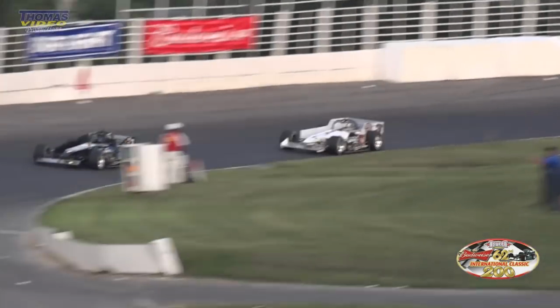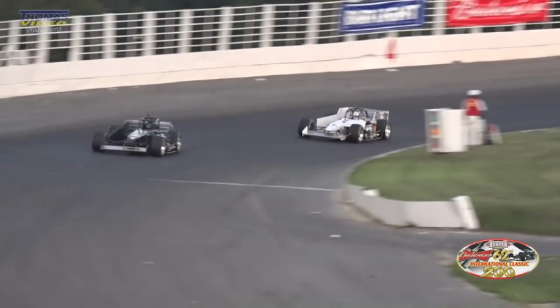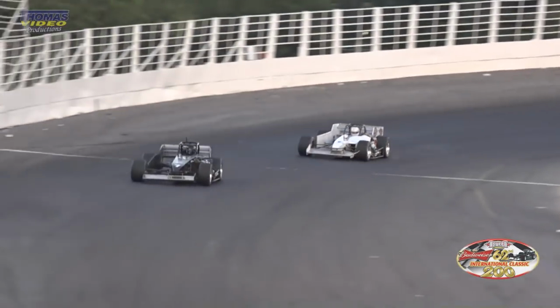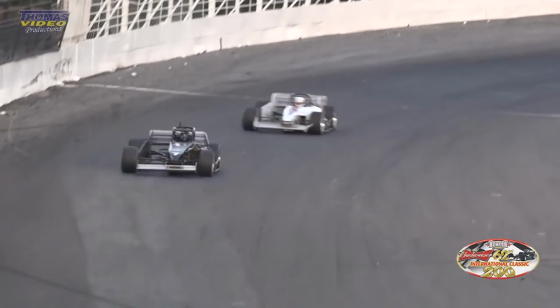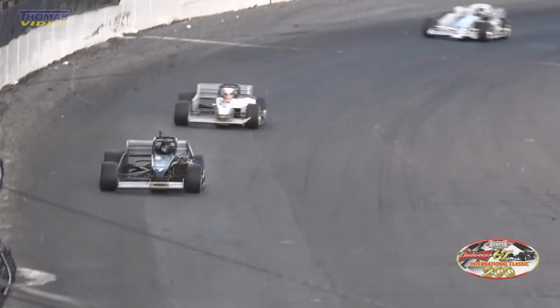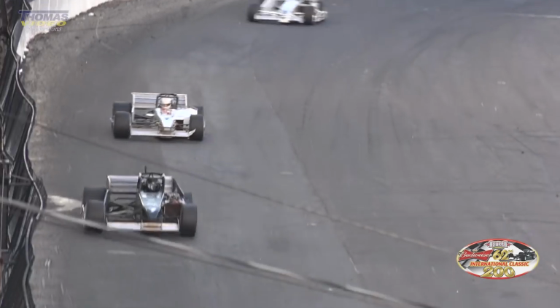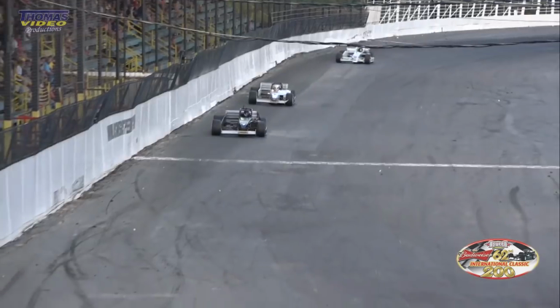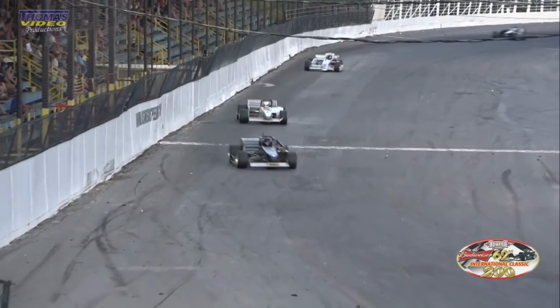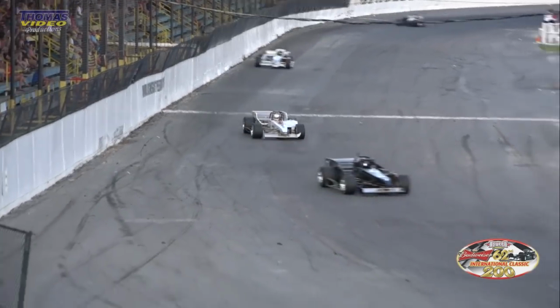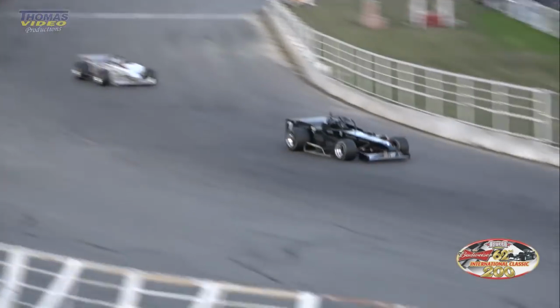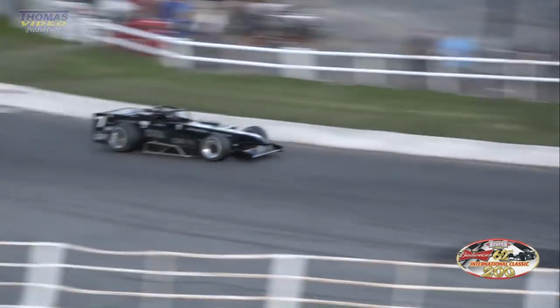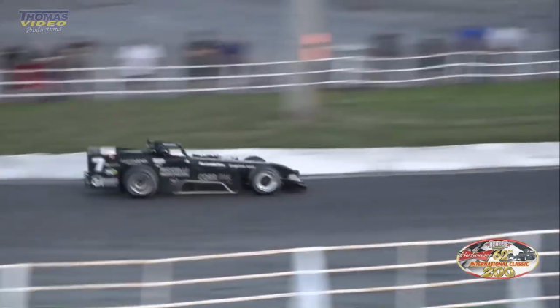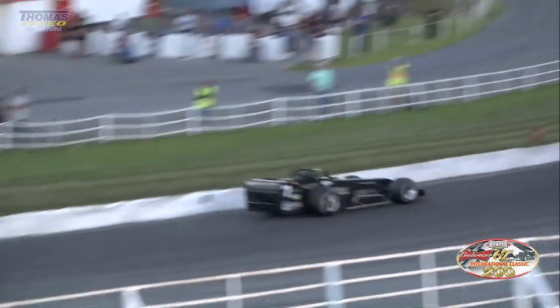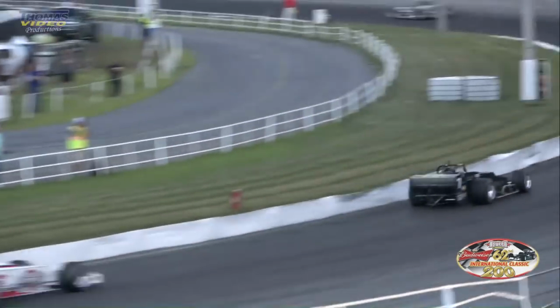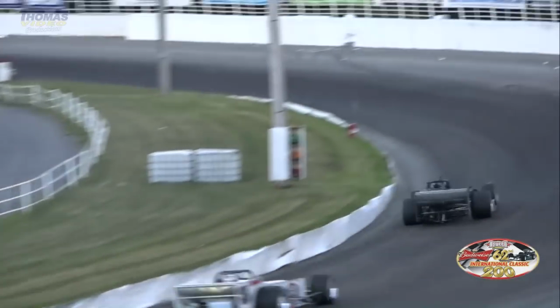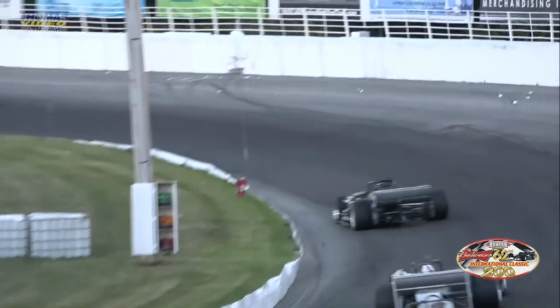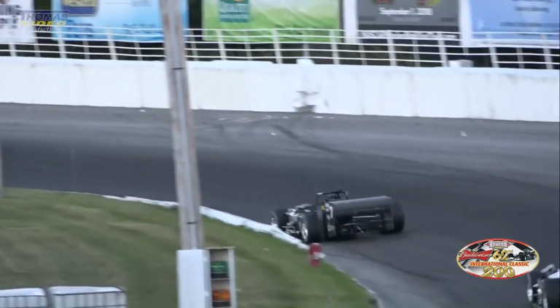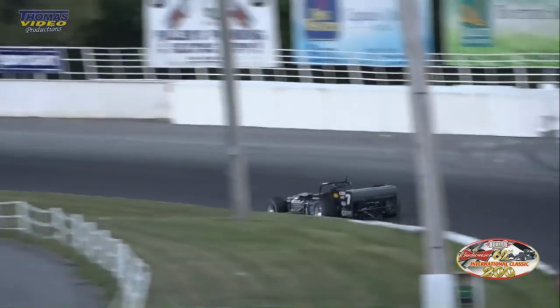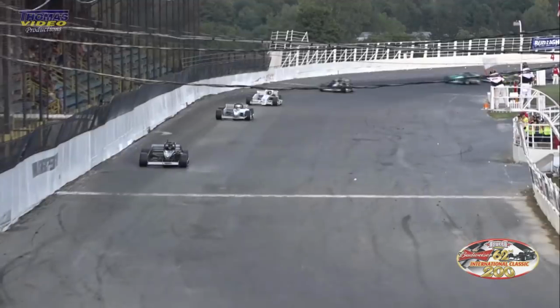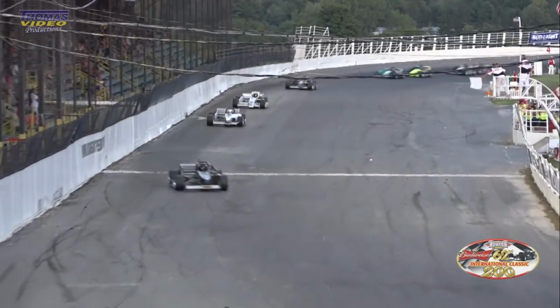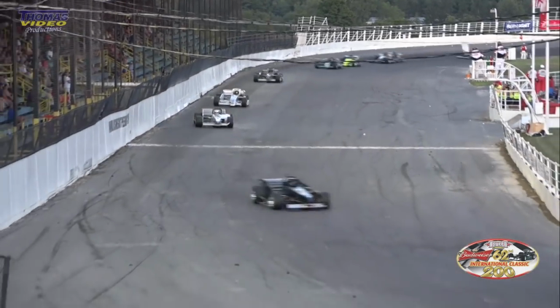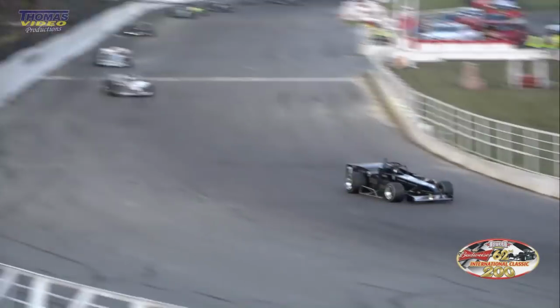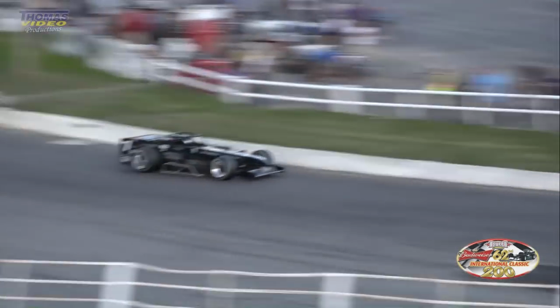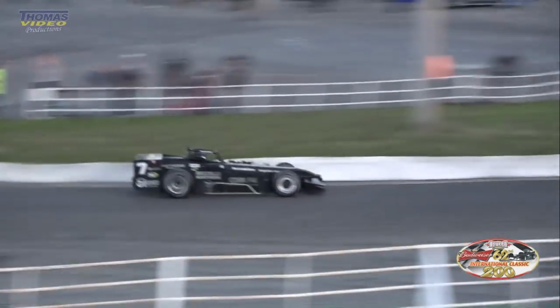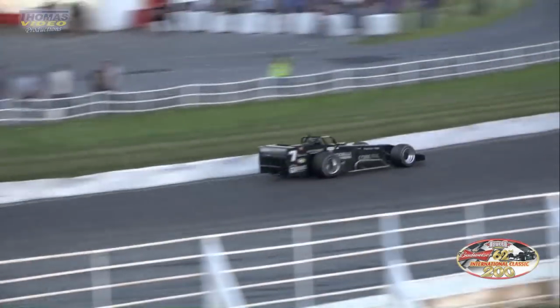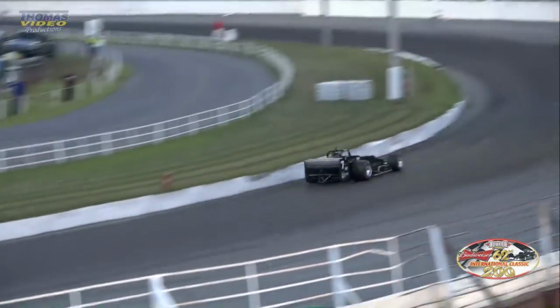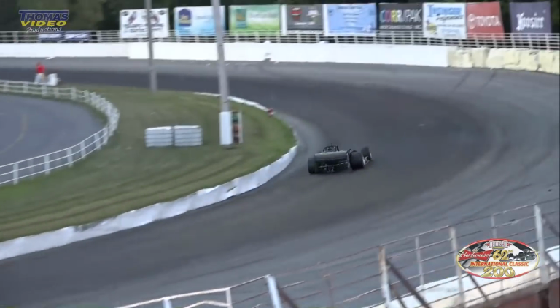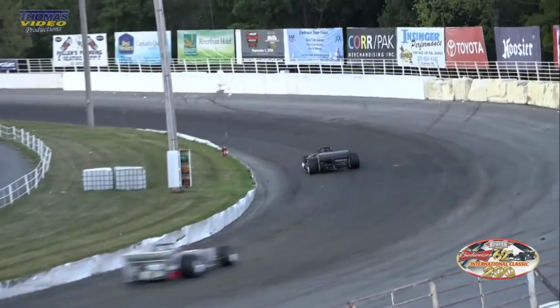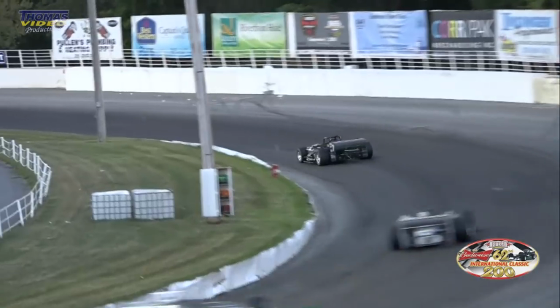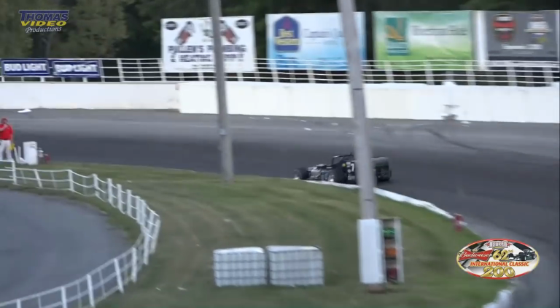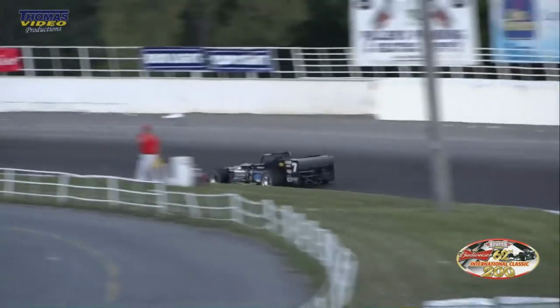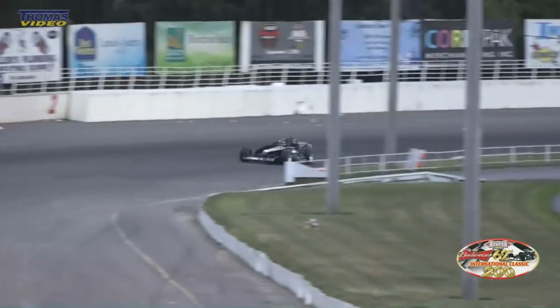Fifteen laps to go, and I can't believe he hasn't run out of fuel. Cinderley the race leader, the three of Didero running in second. Cinderley out in front — he can almost coast home from here, going to get the win in the International Classic.